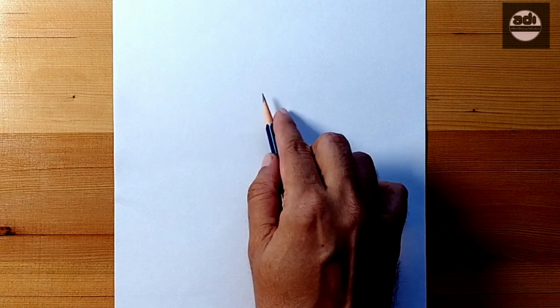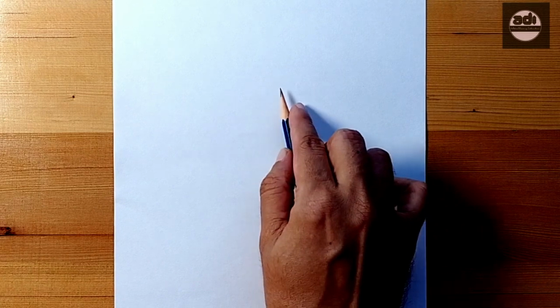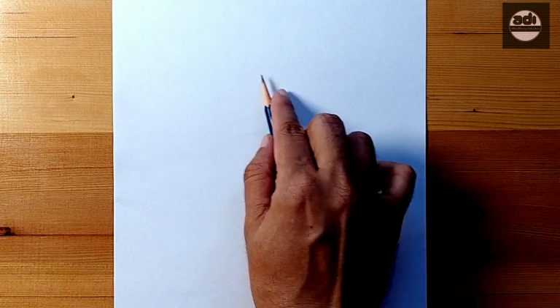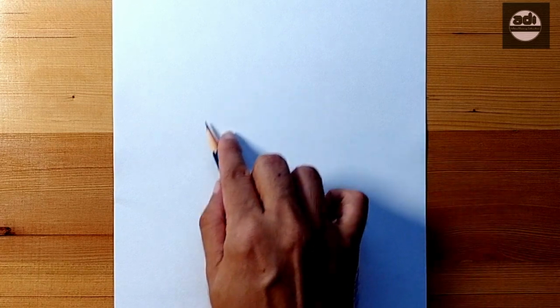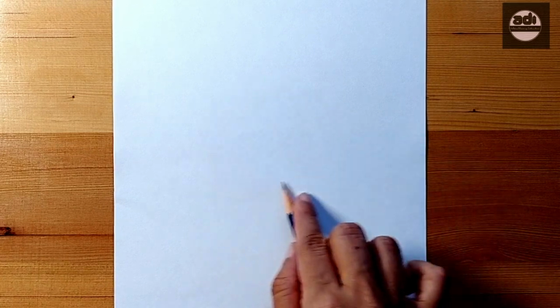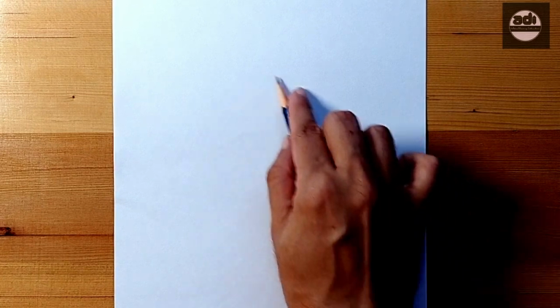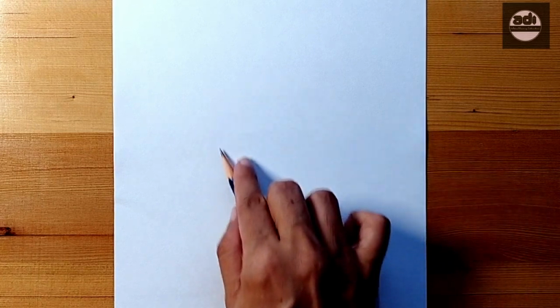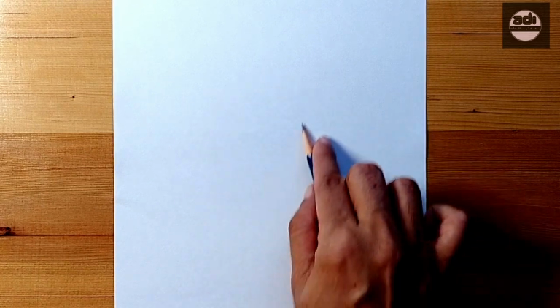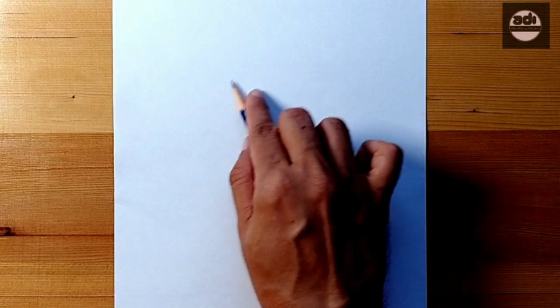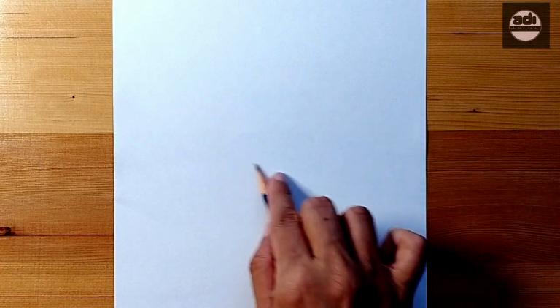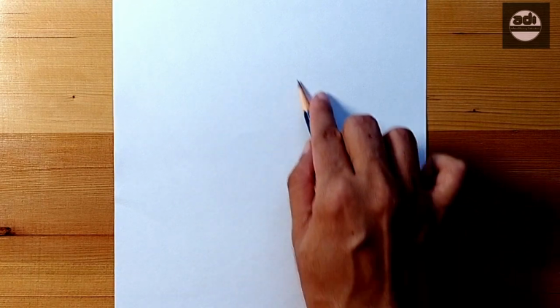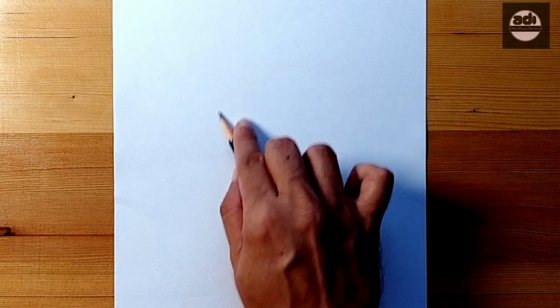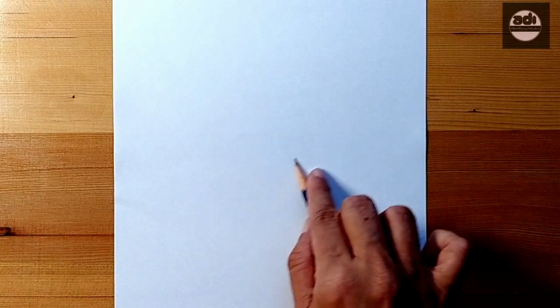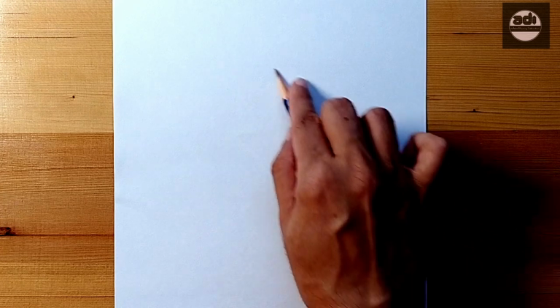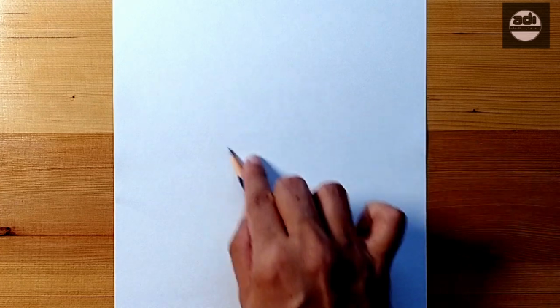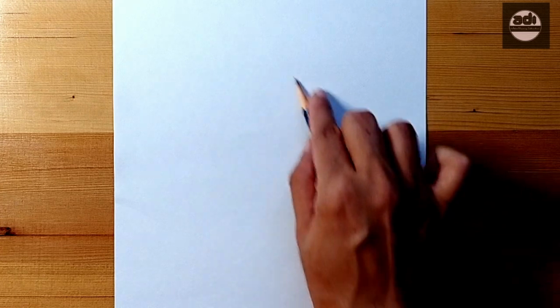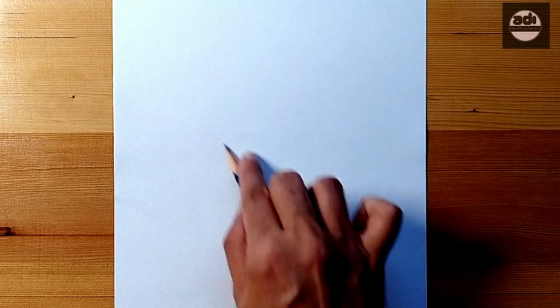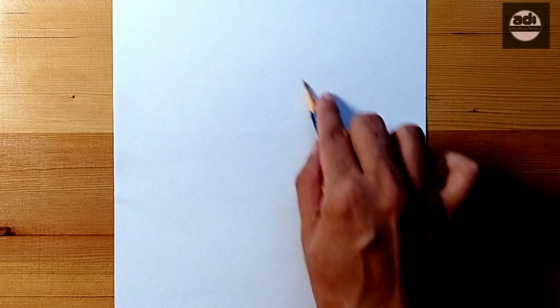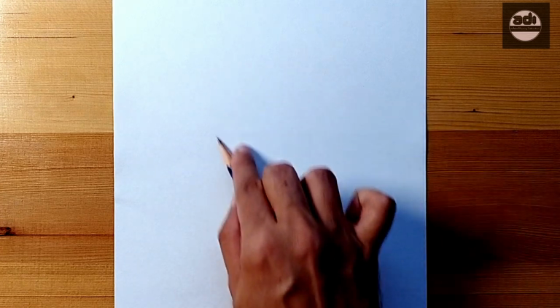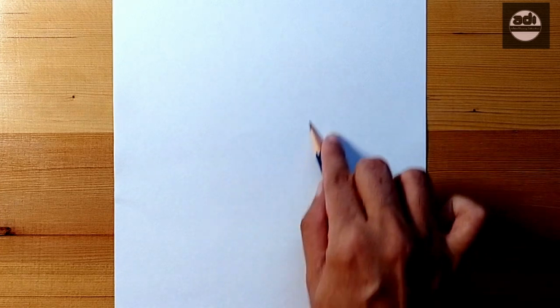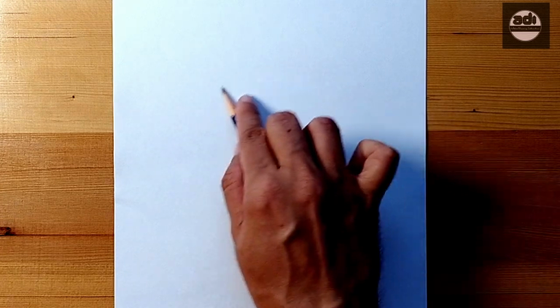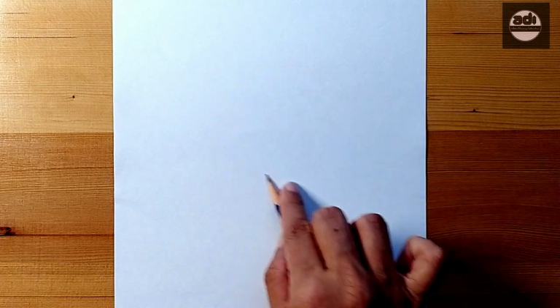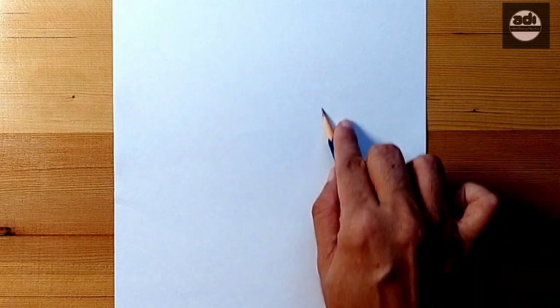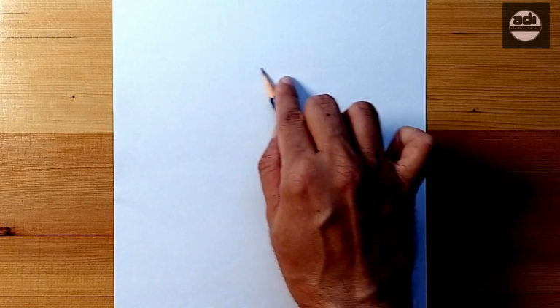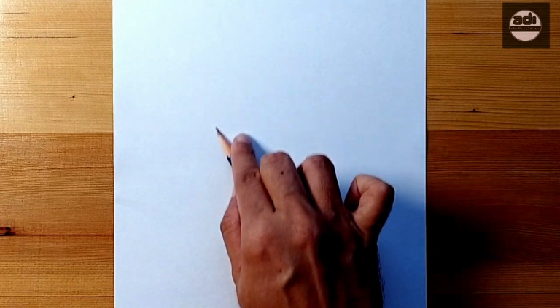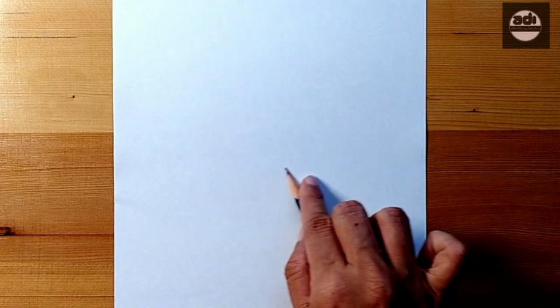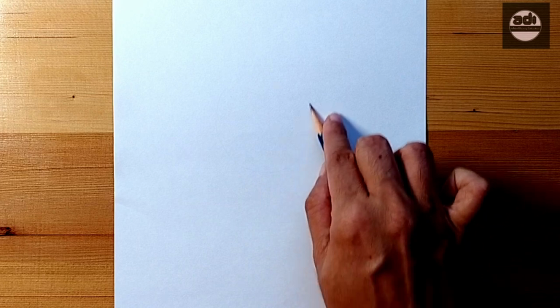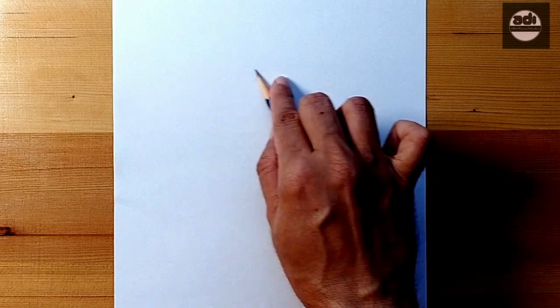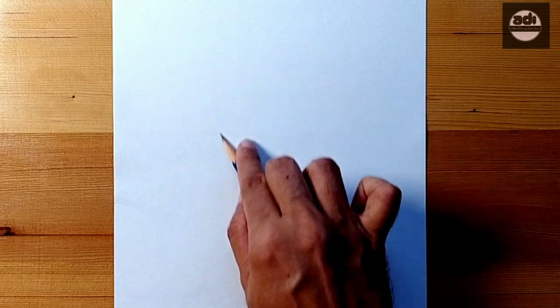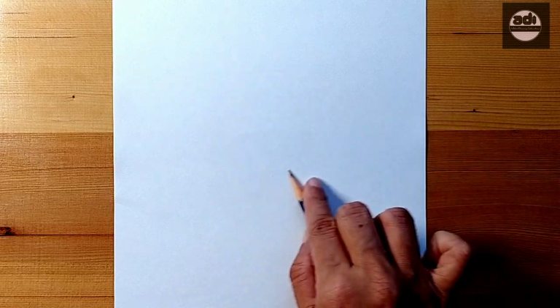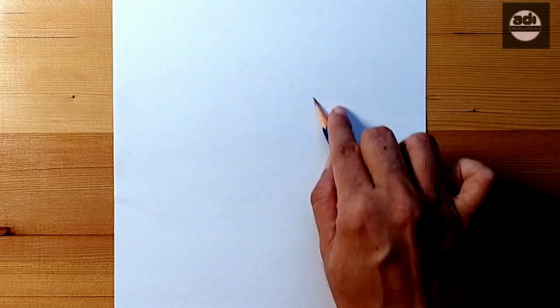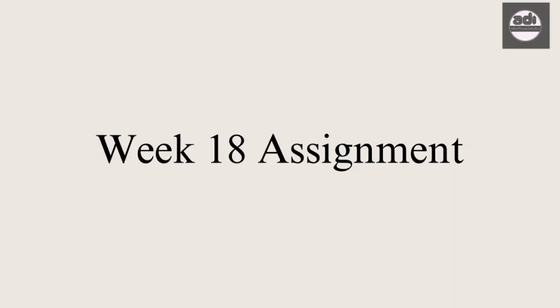Ghosting or pantomiming in drawing is when you hold your pencil or drawing tool a few millimeters from the paper and gesture the line or shape you are going to draw without actually making a mark on the paper.